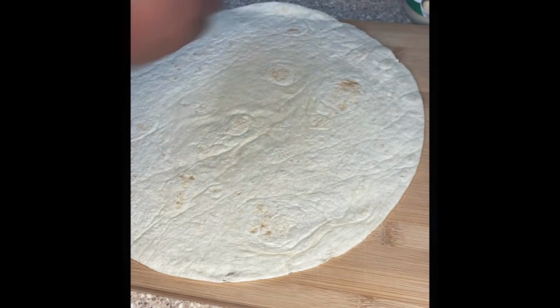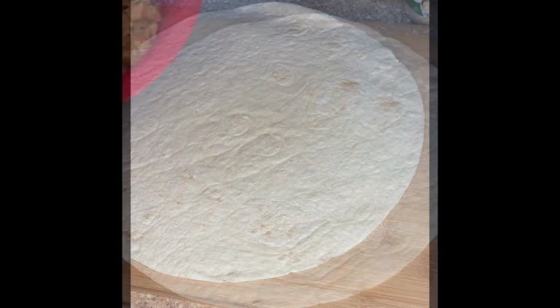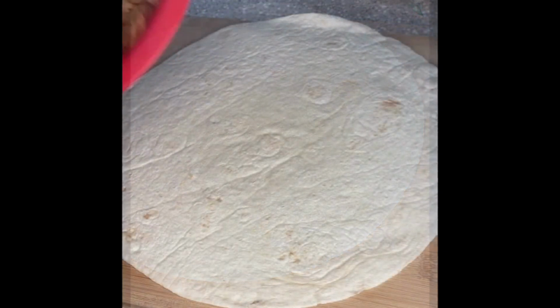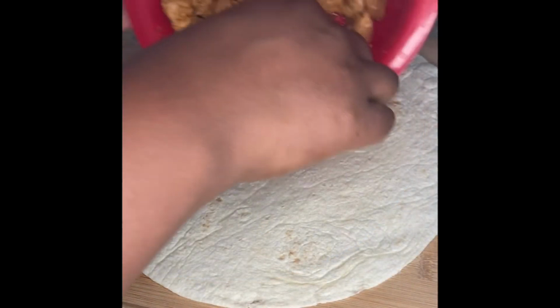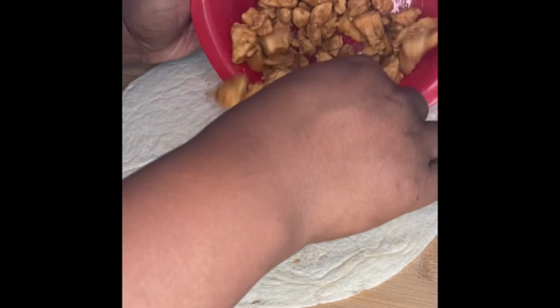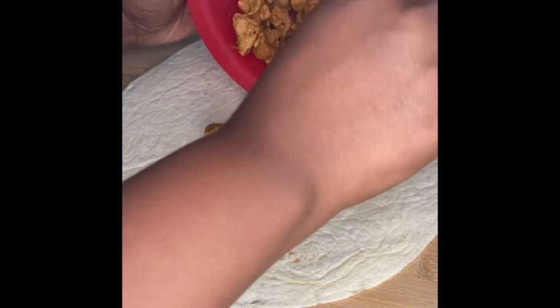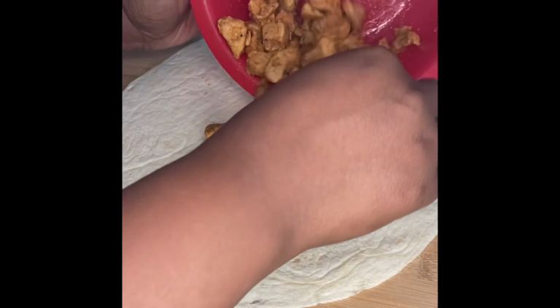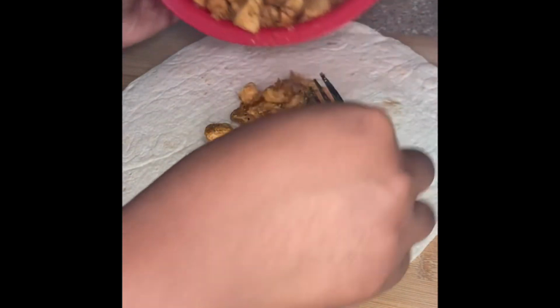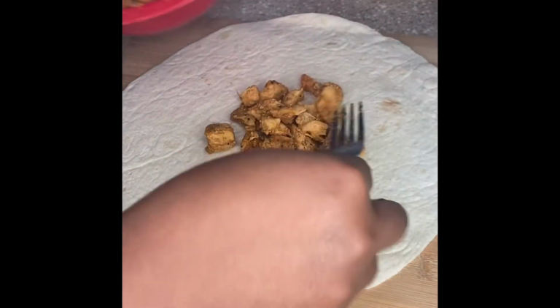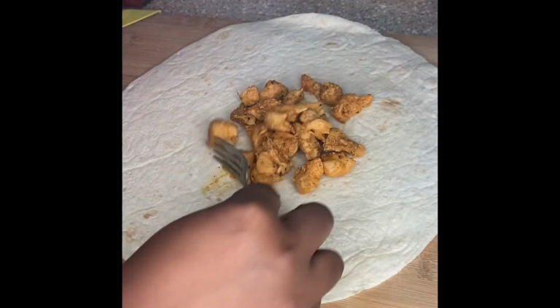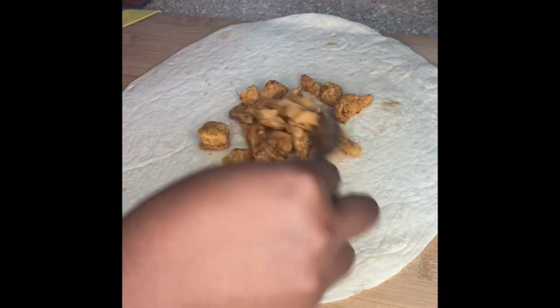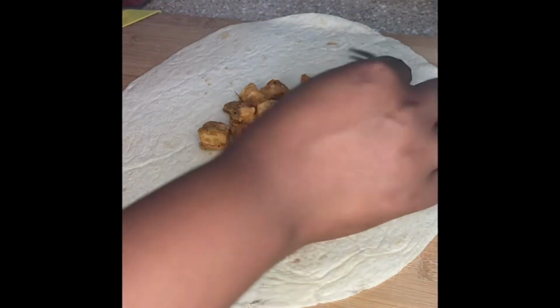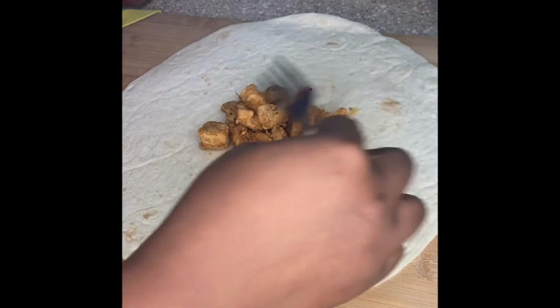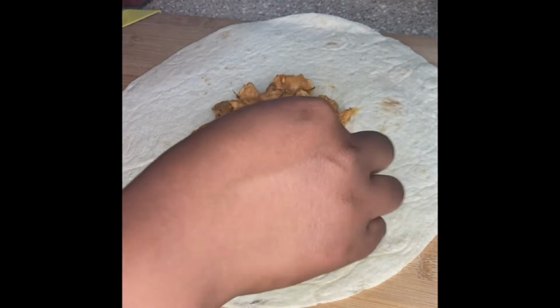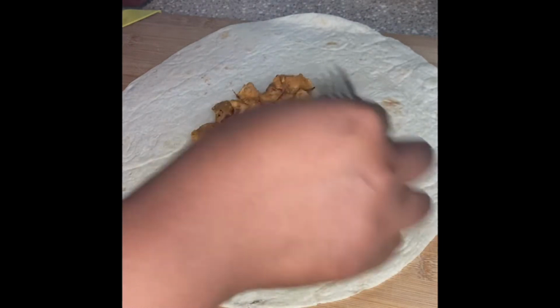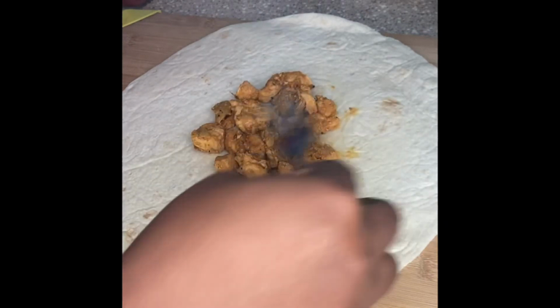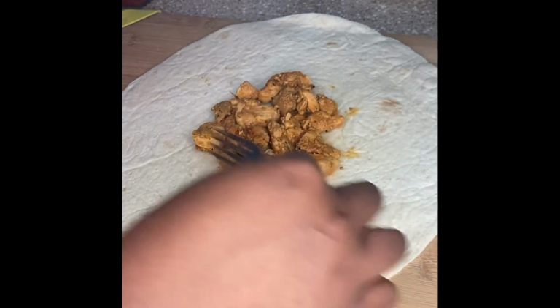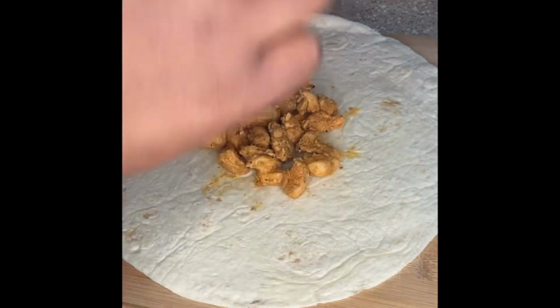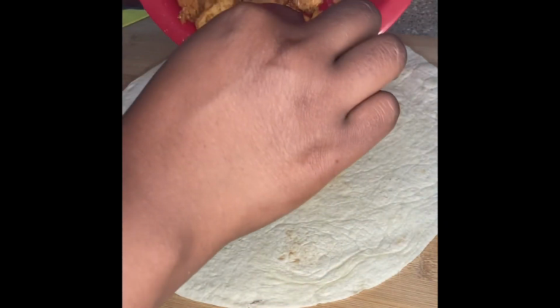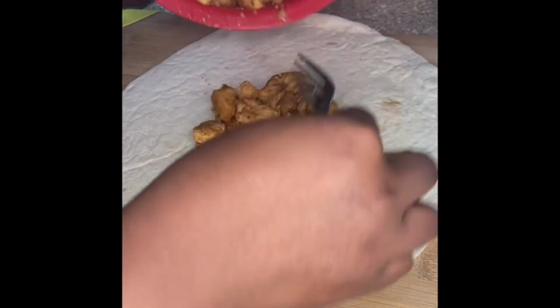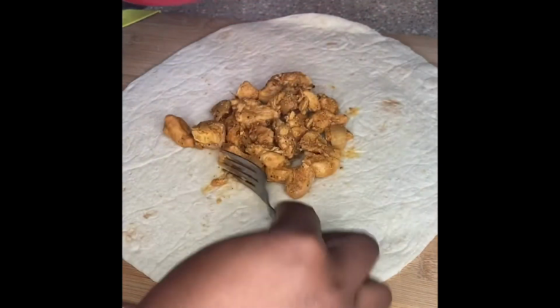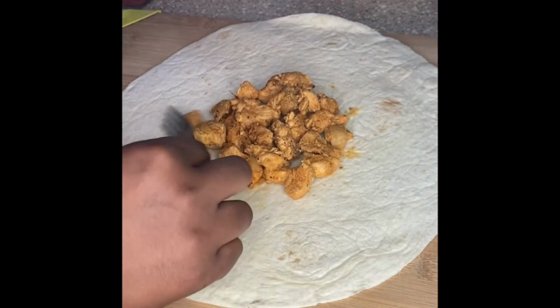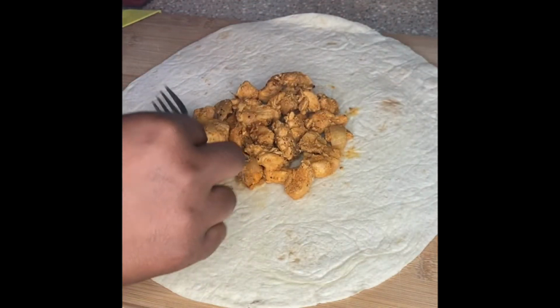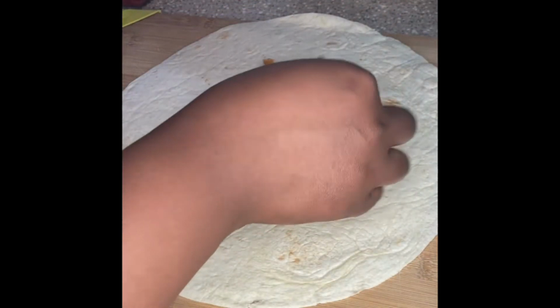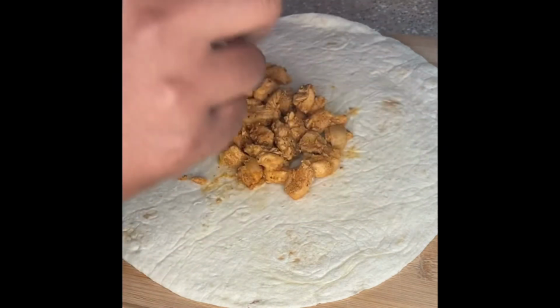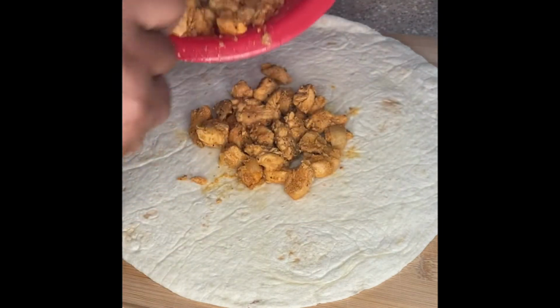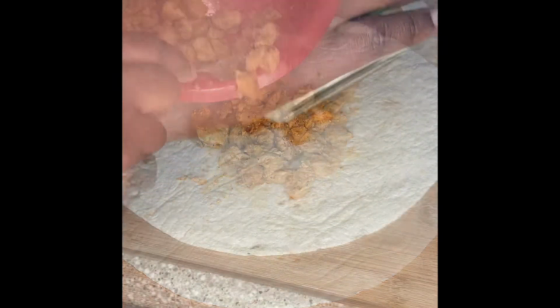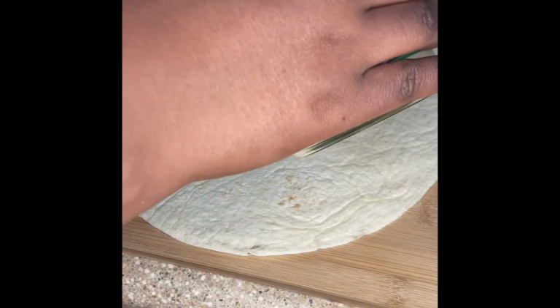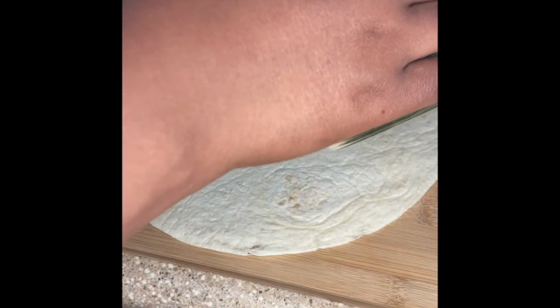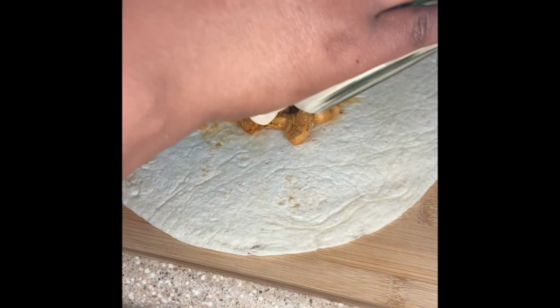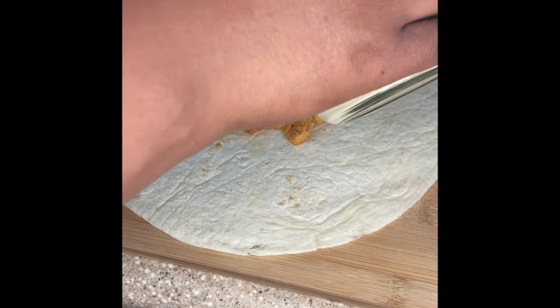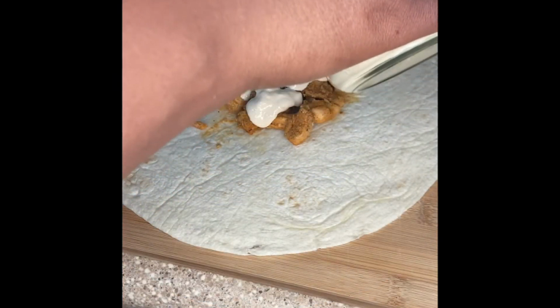So I got a really, really big shell. I added my cooked taco chicken. All the chicken has on it is sazon, taco seasoning, and a little bit of garlic.